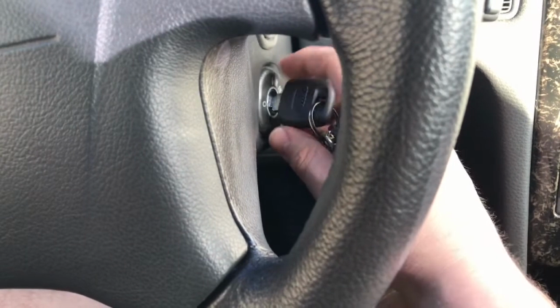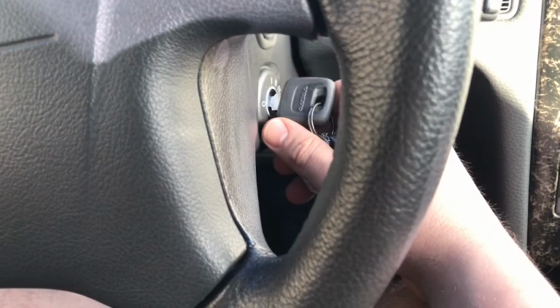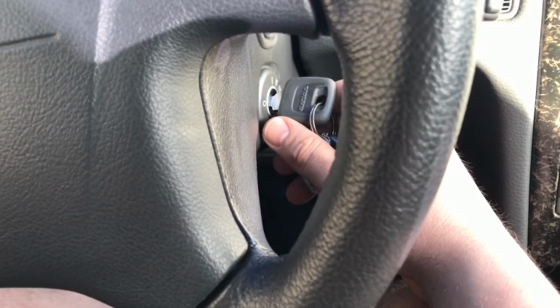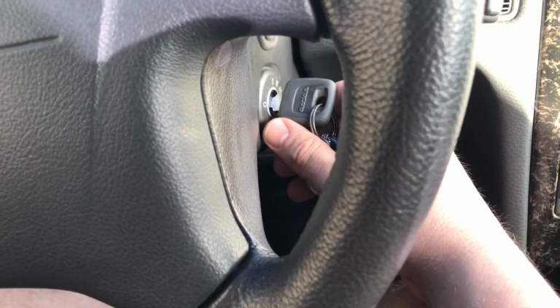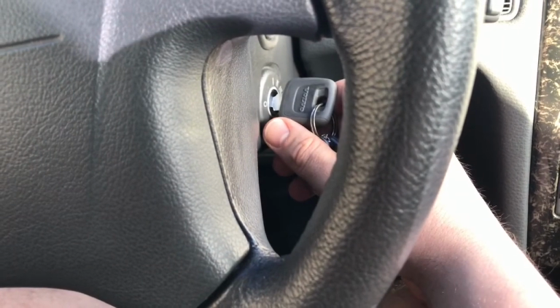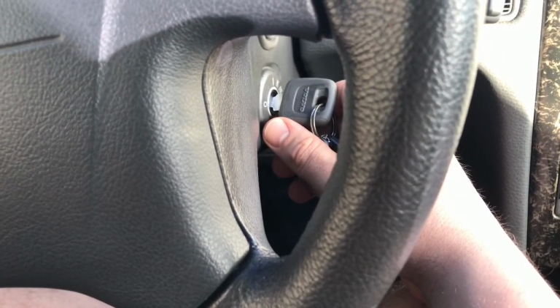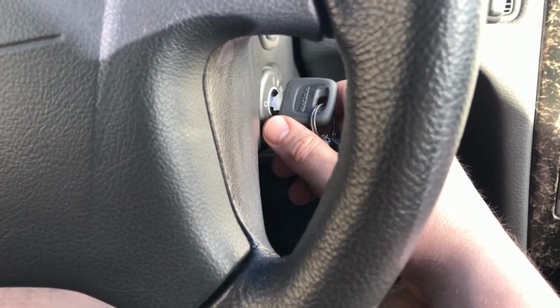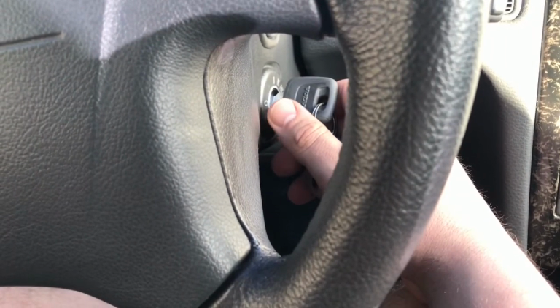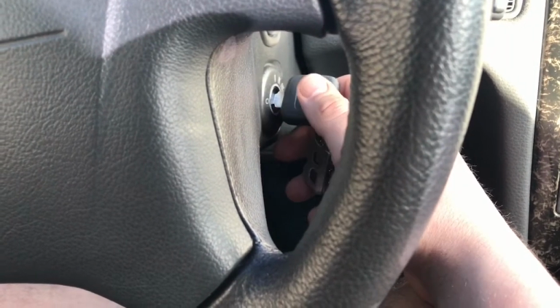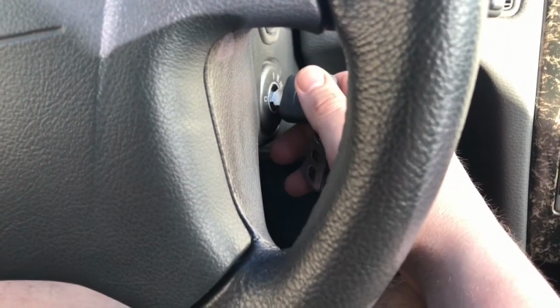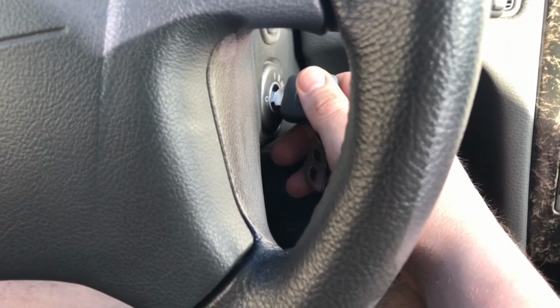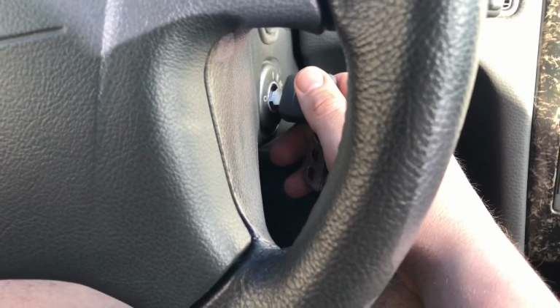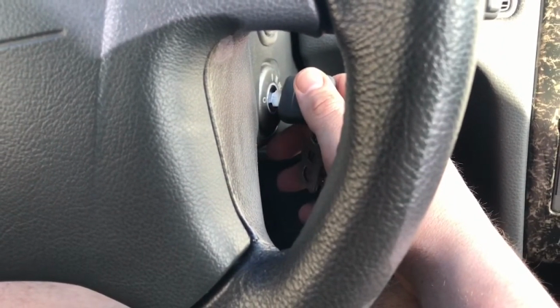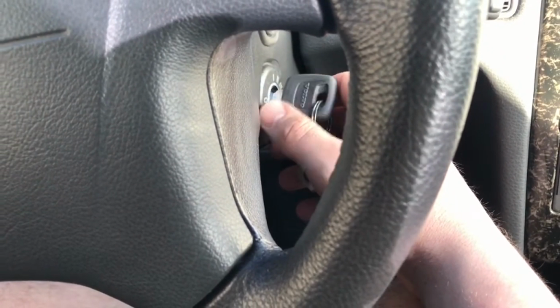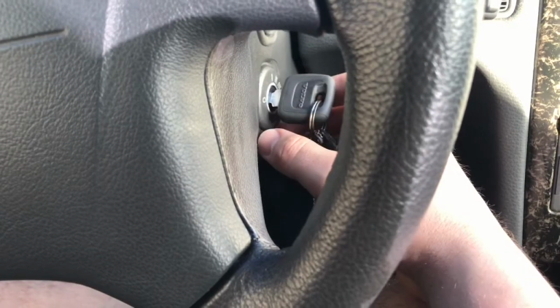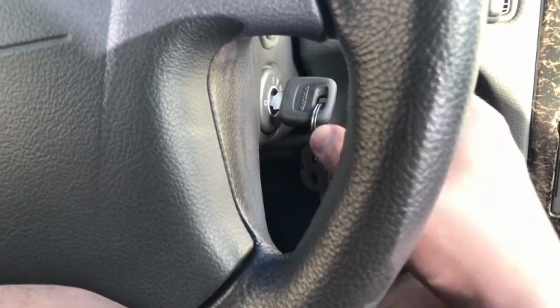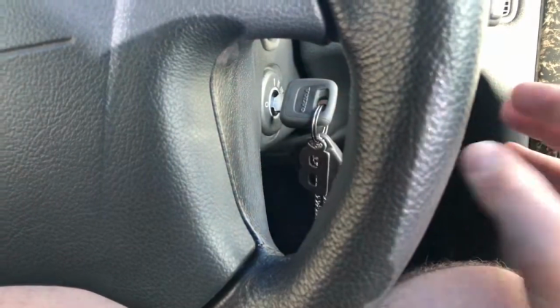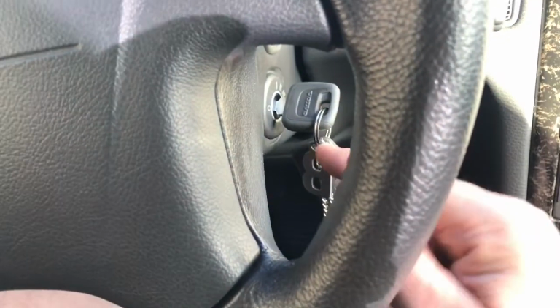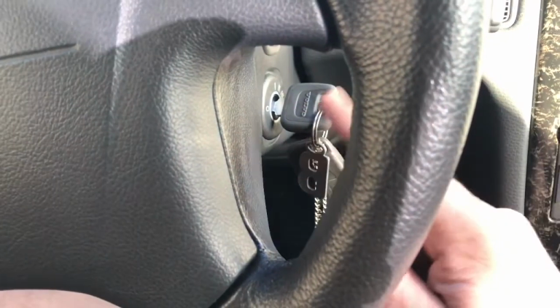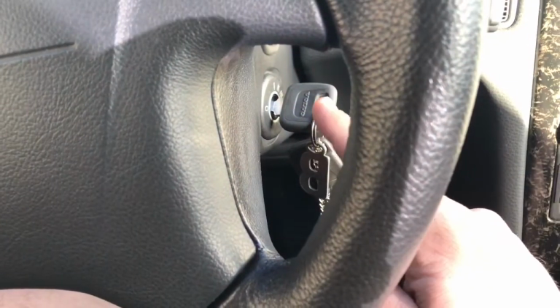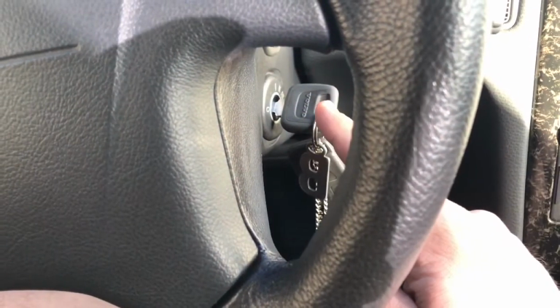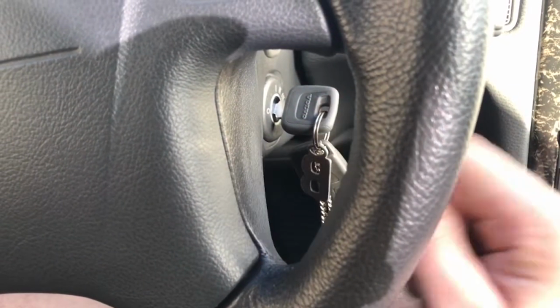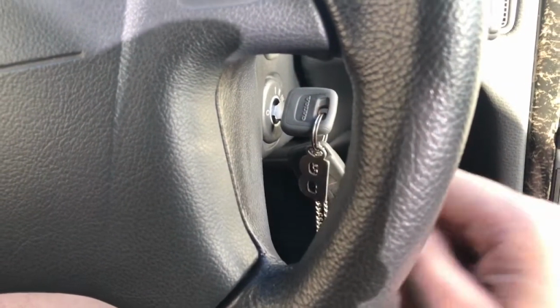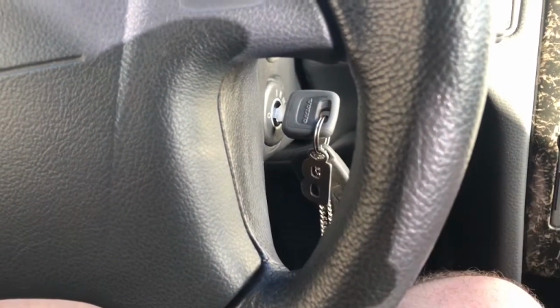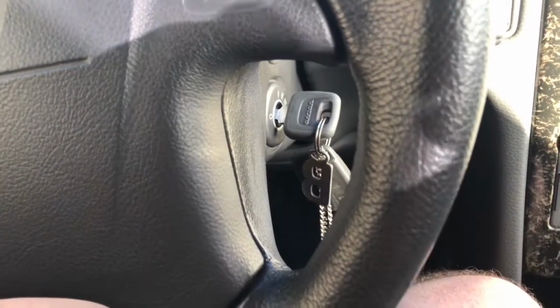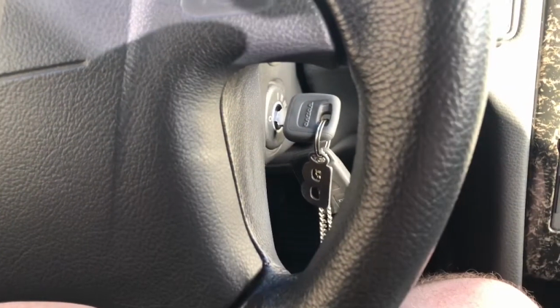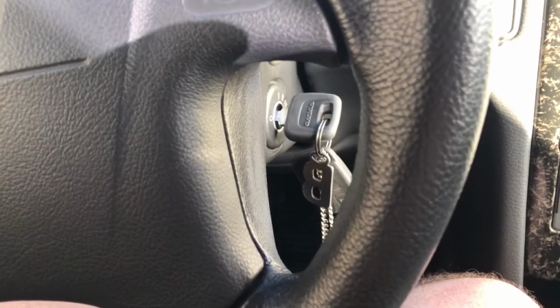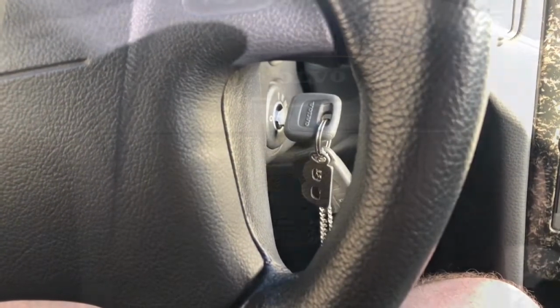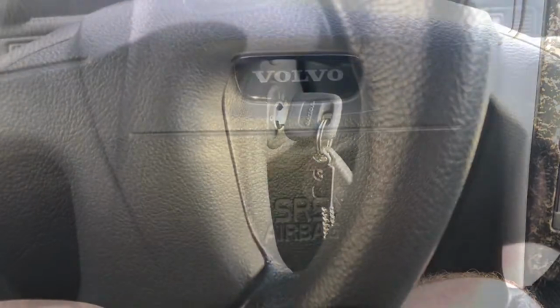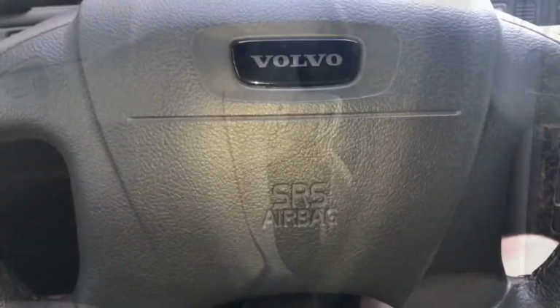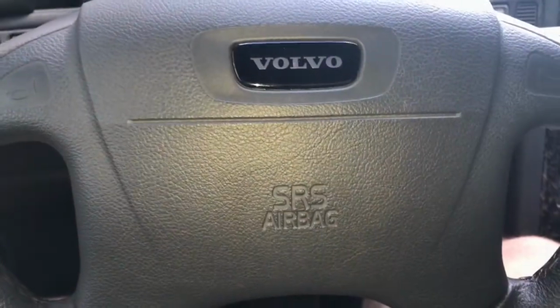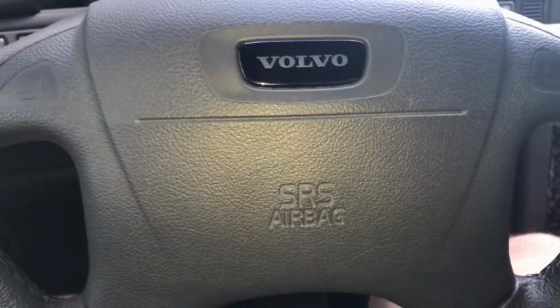The first position is for the accessories of the machine. The second position is the start position, and the third is the ignition position.